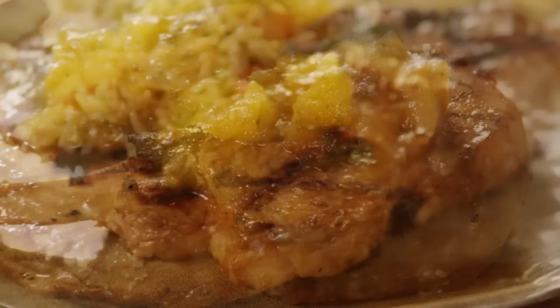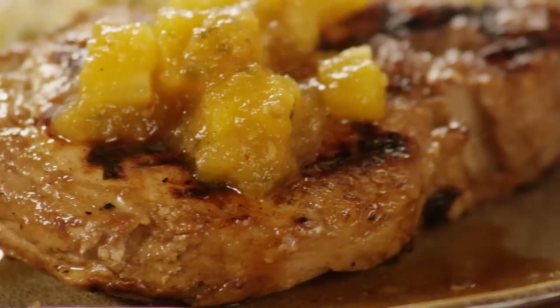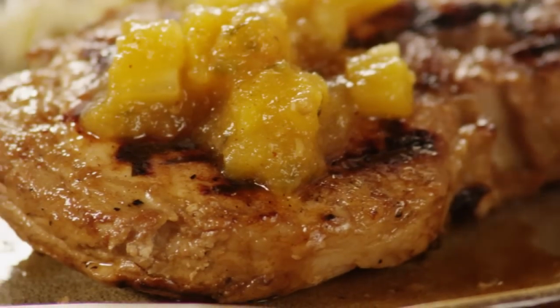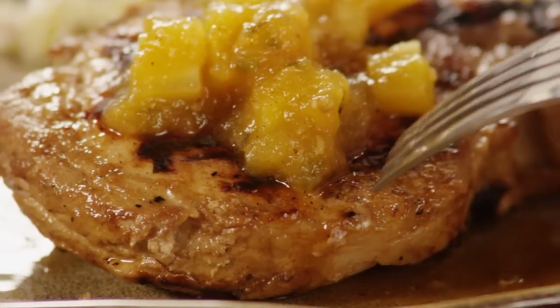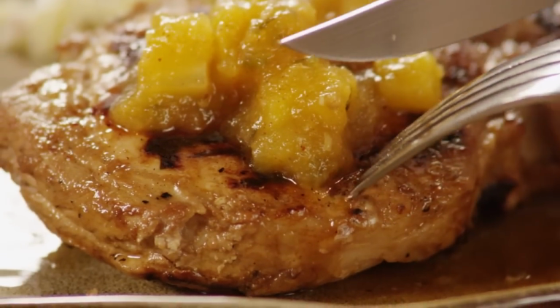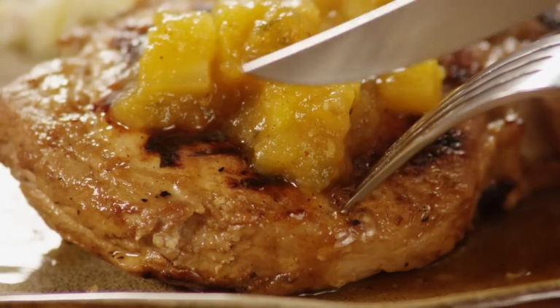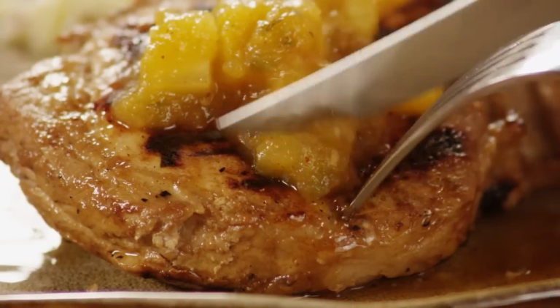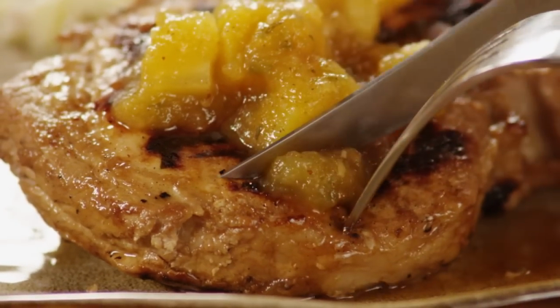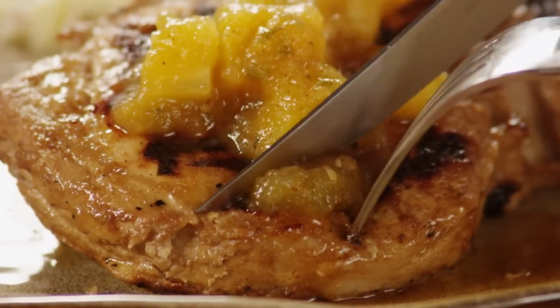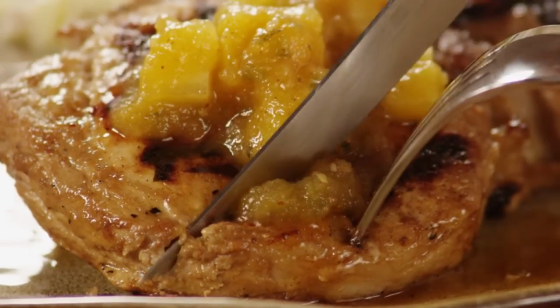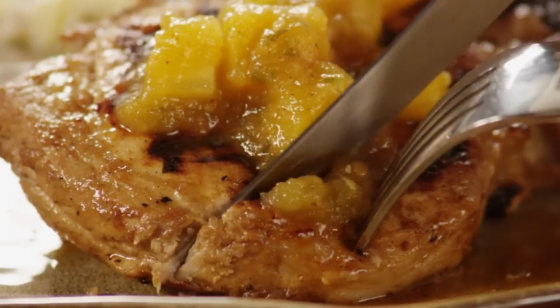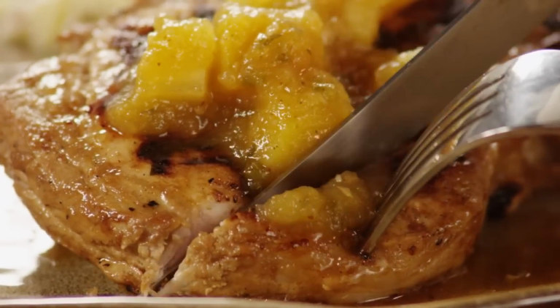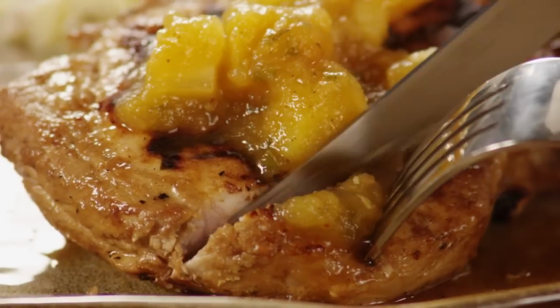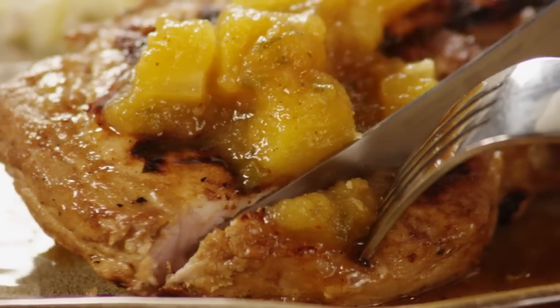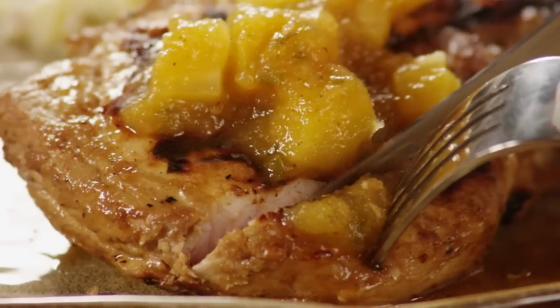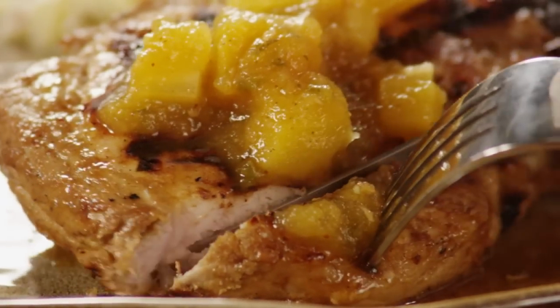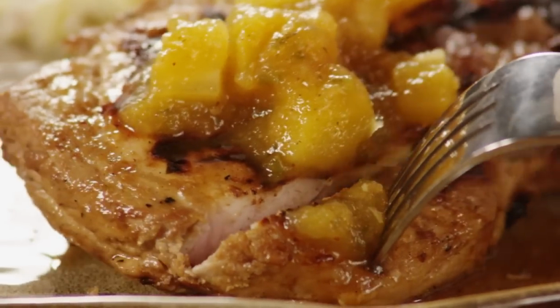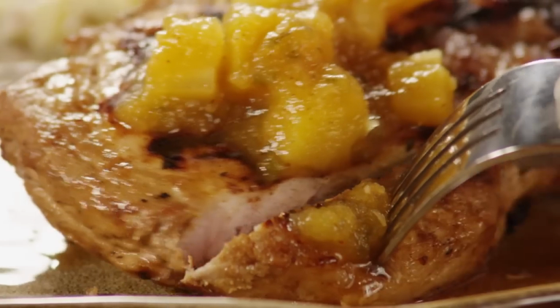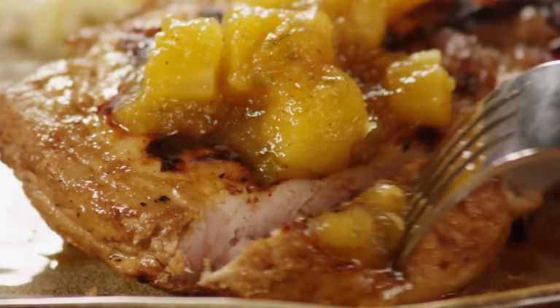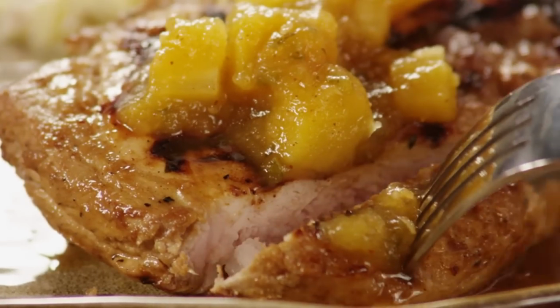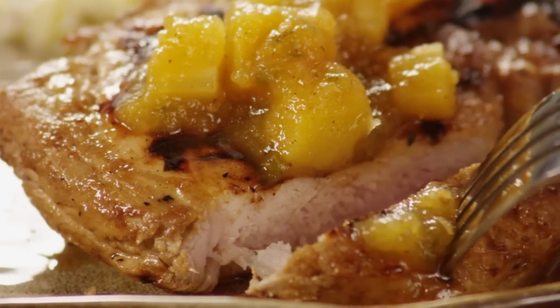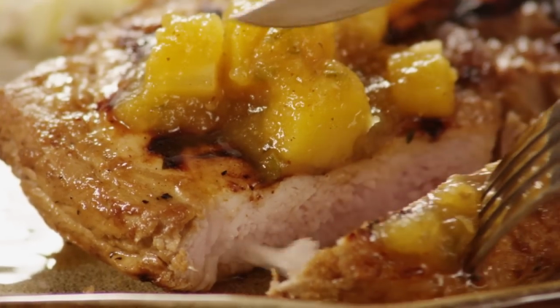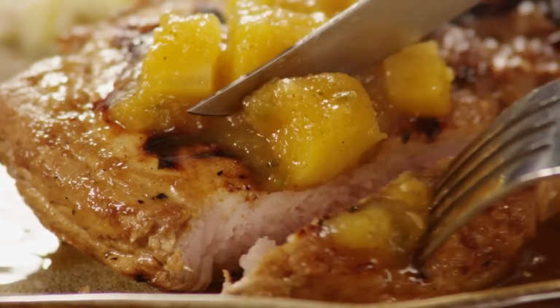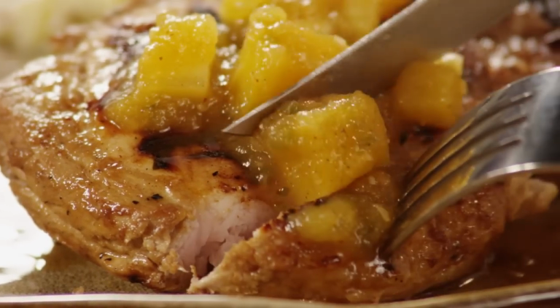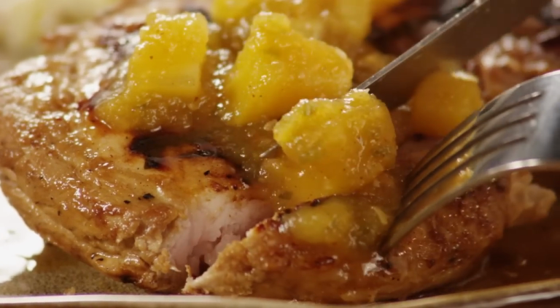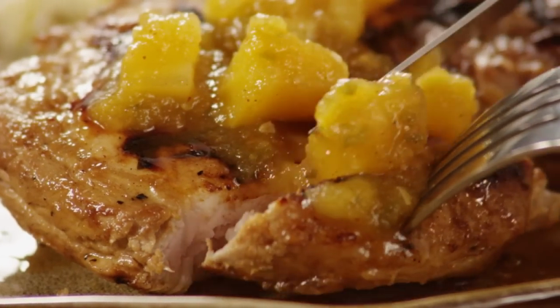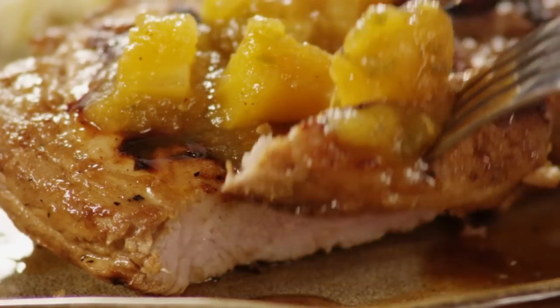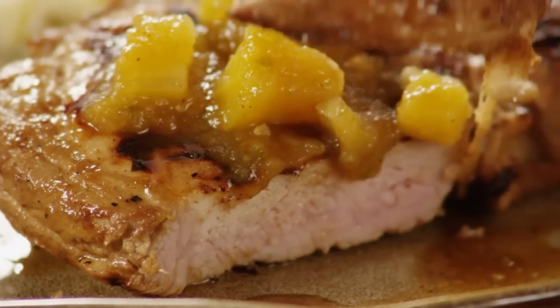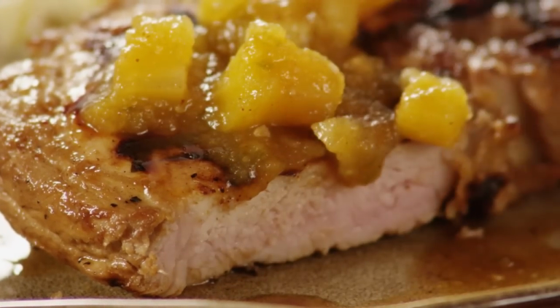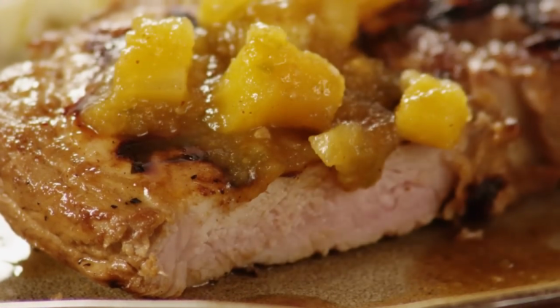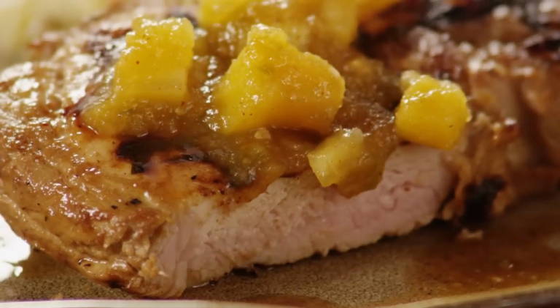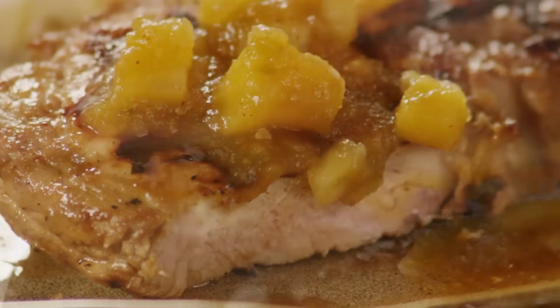All Recipes member John David DiMaggio raves: if you want a change up for your palate from the typical pork chop, these tropical grilled pork chops are it. They have a nice blend of flavors with a tad bit of bite to it.